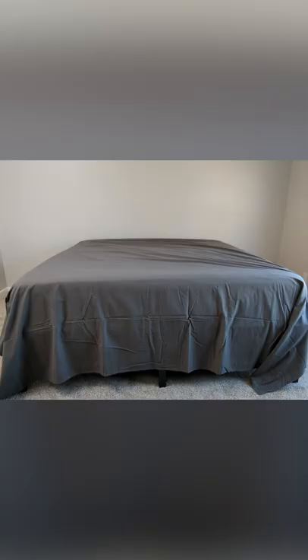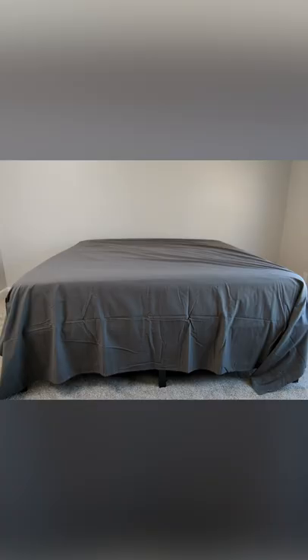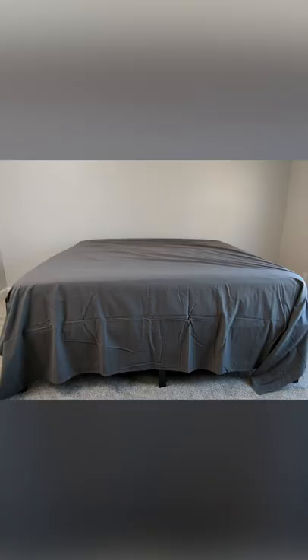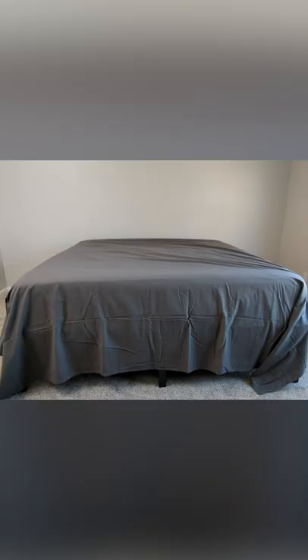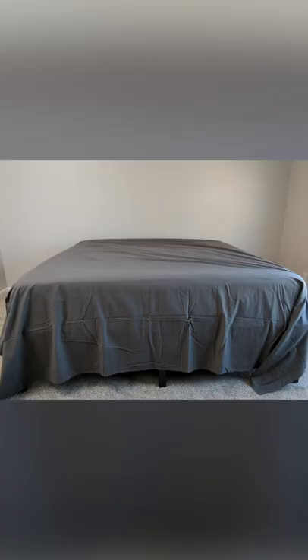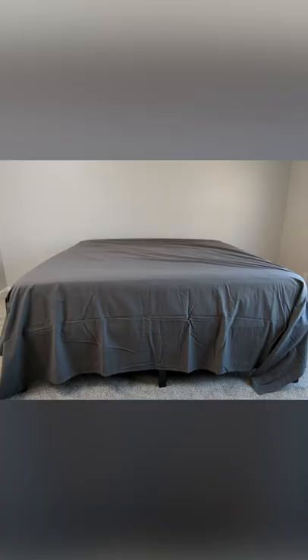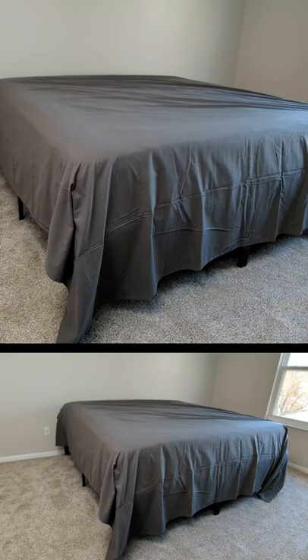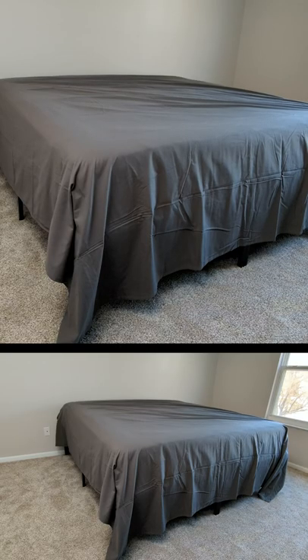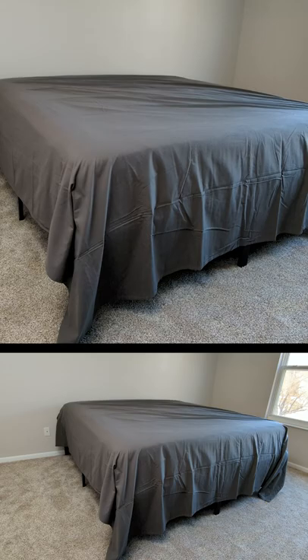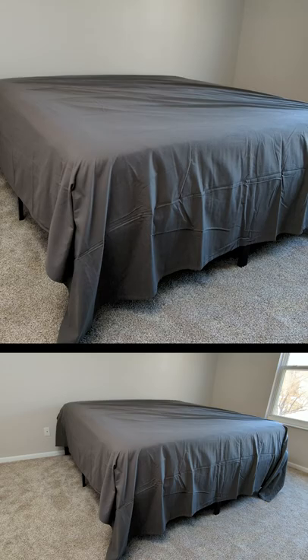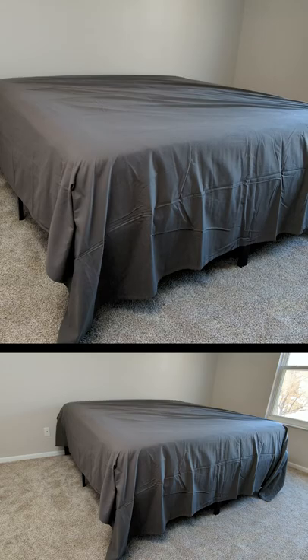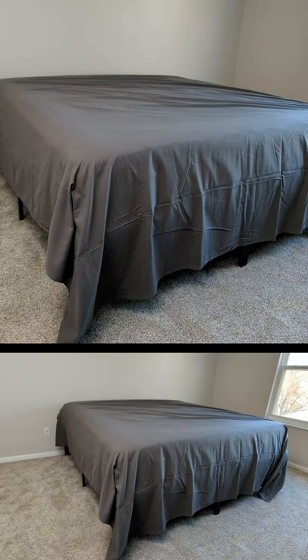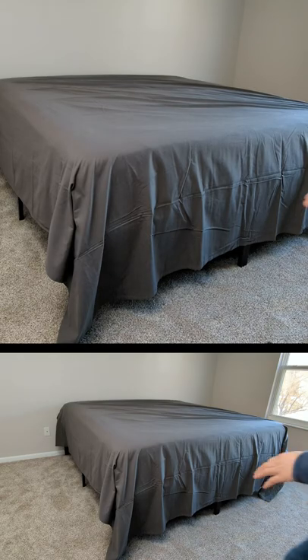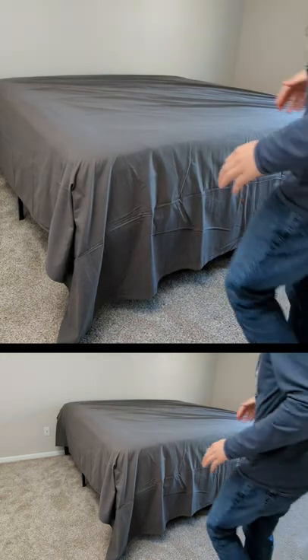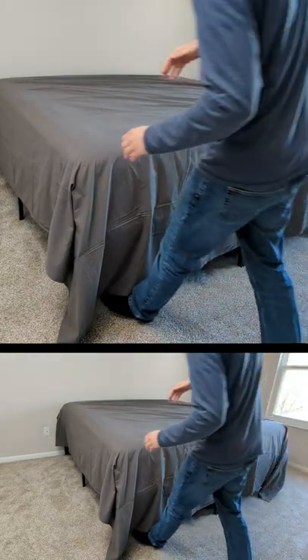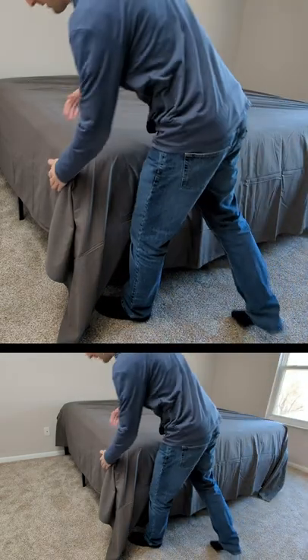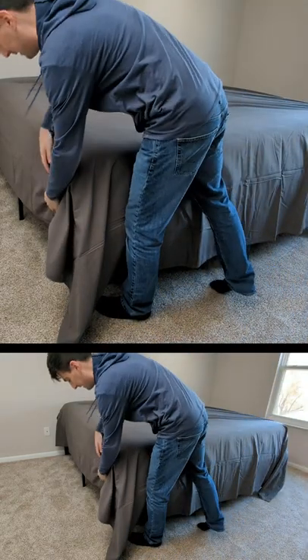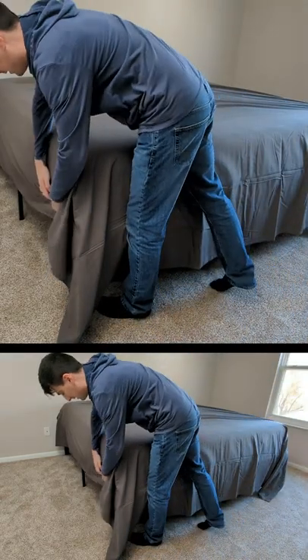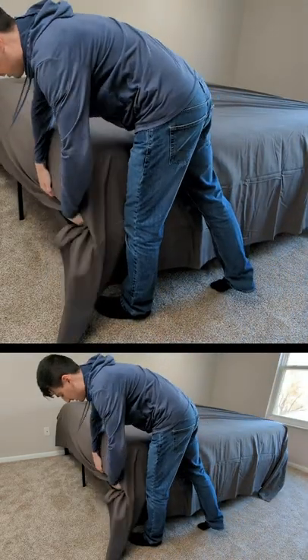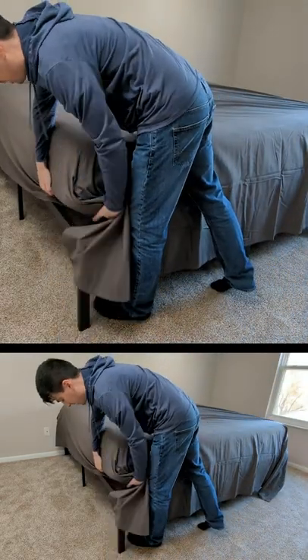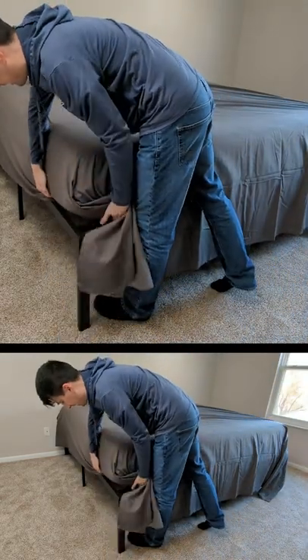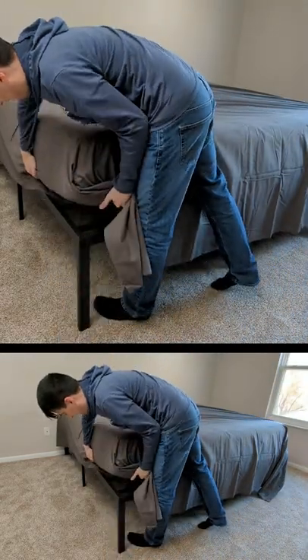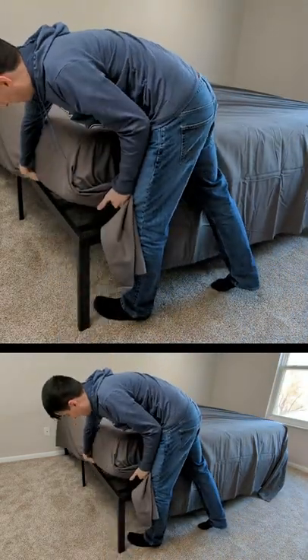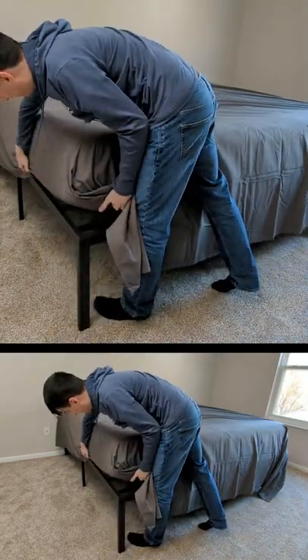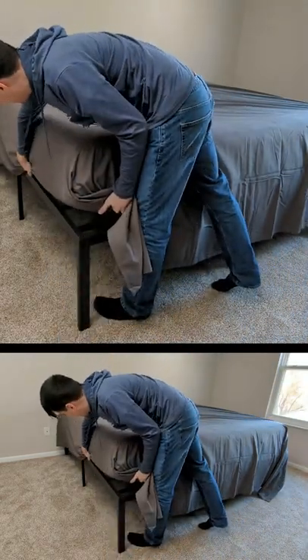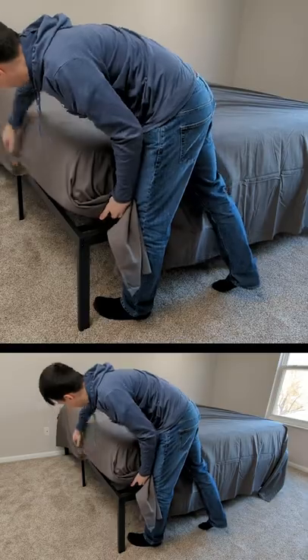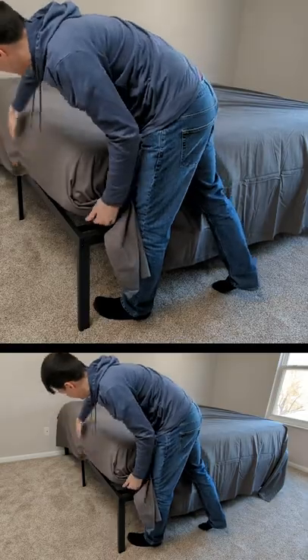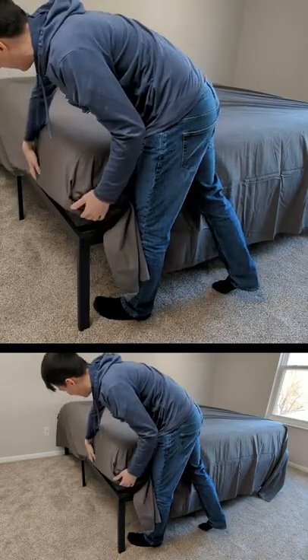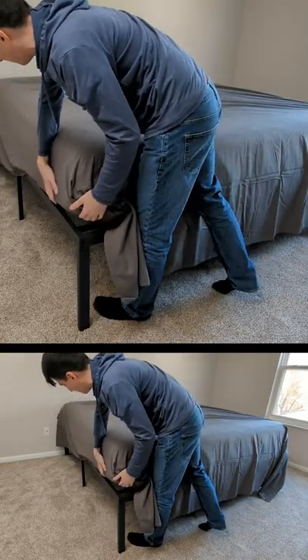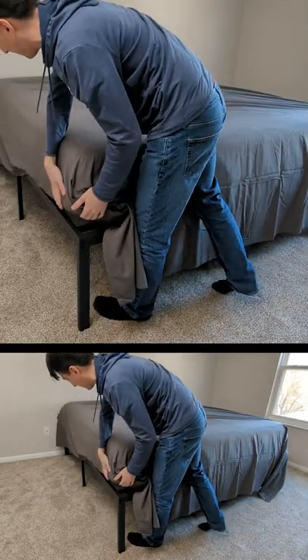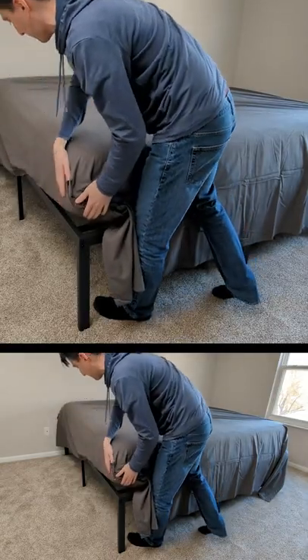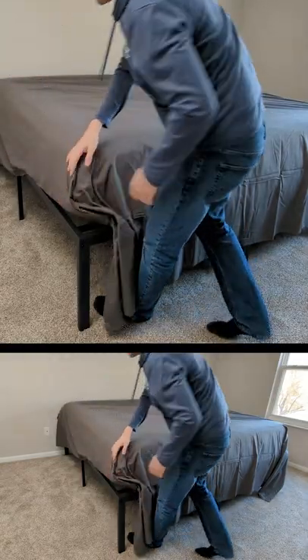Now you can see our flat sheet. Here it is from the side — you can see we have plenty of room to tuck in. Plenty of coverage right there.